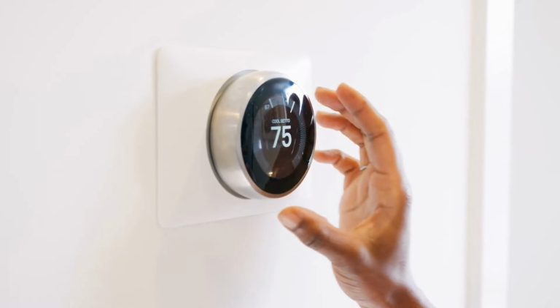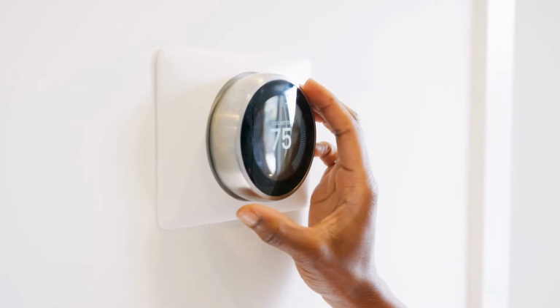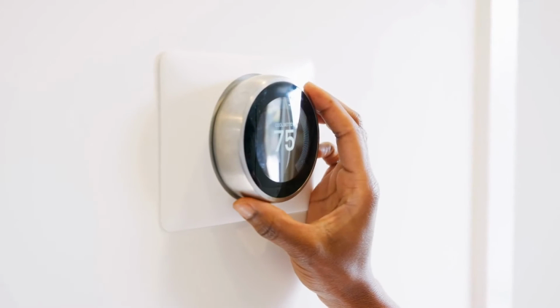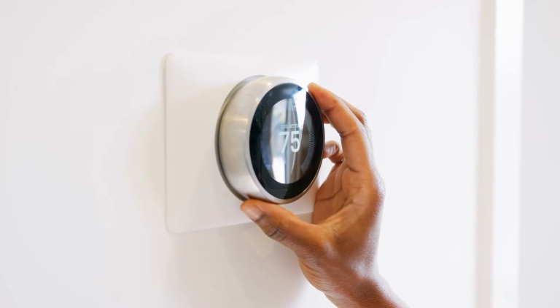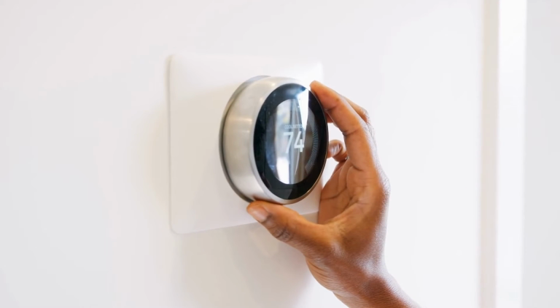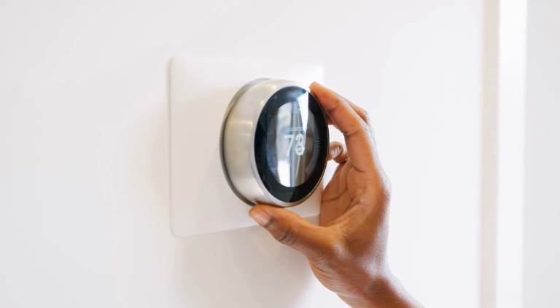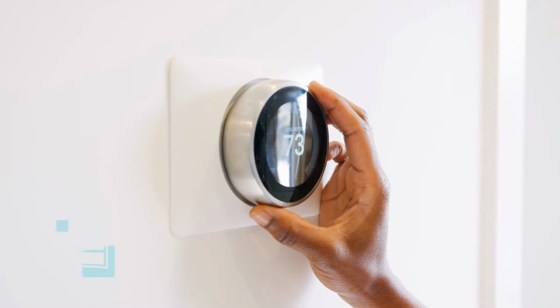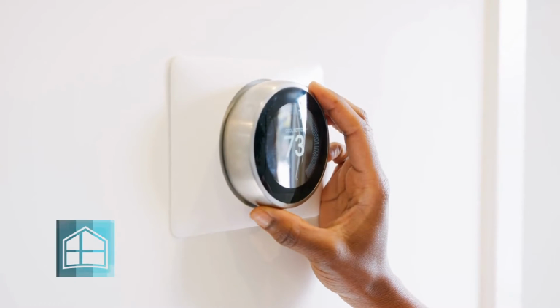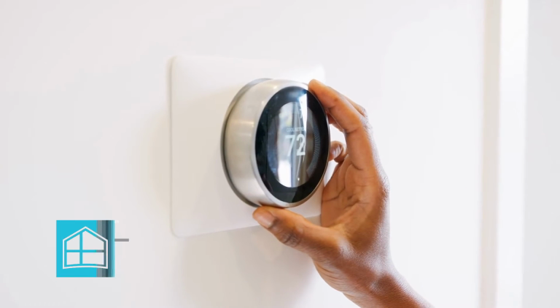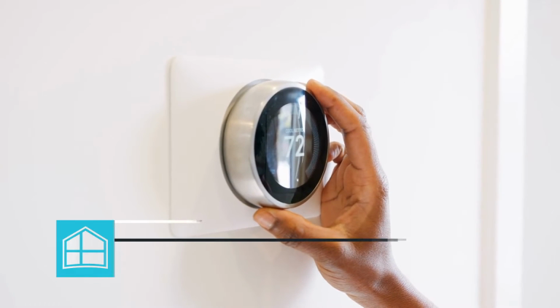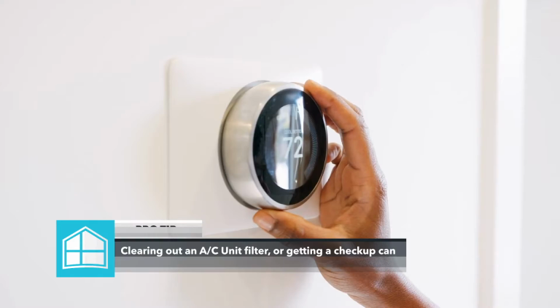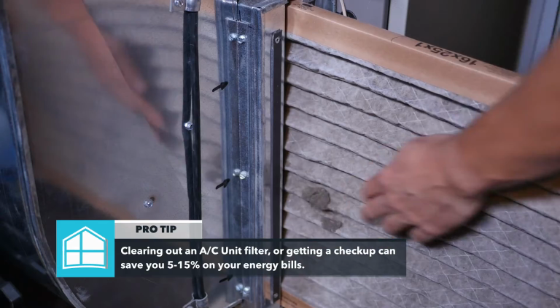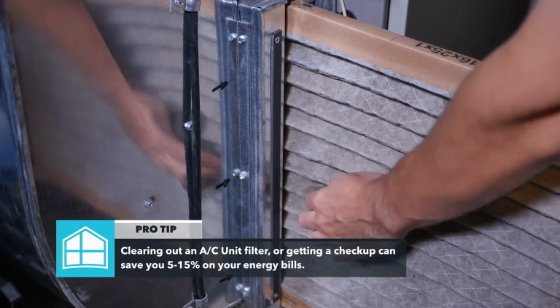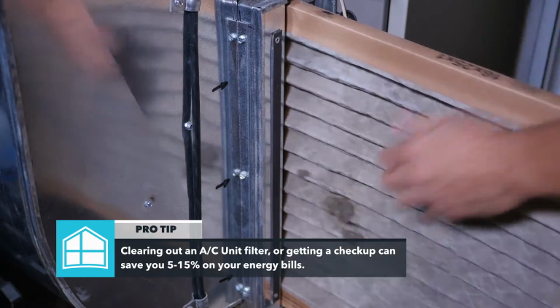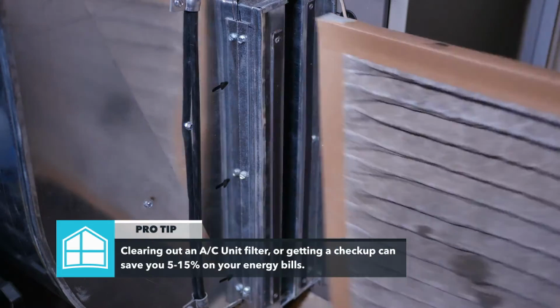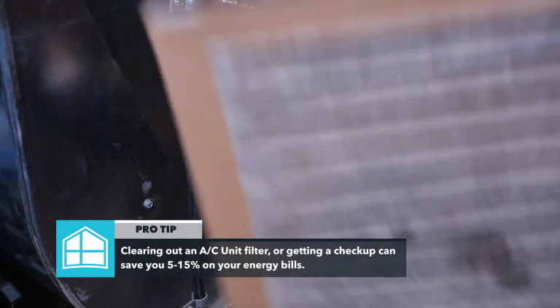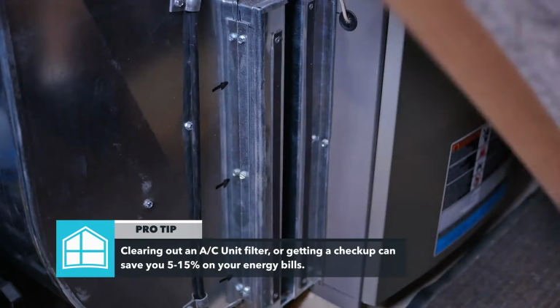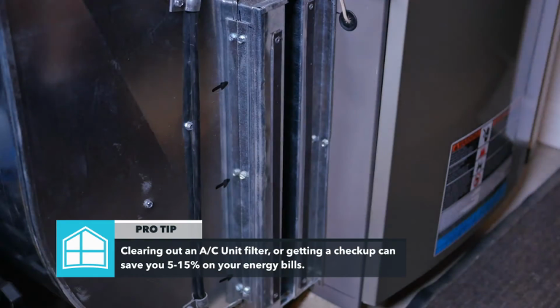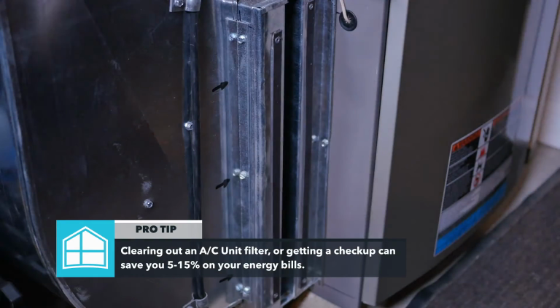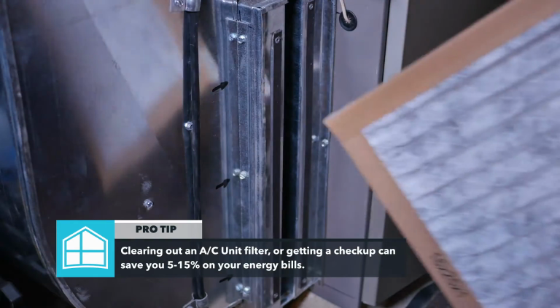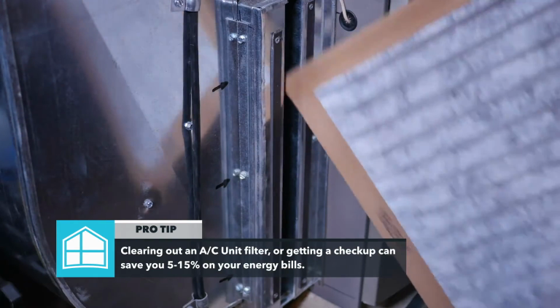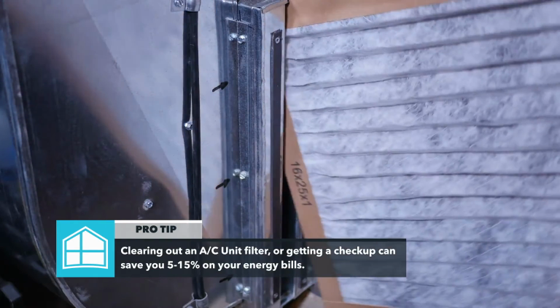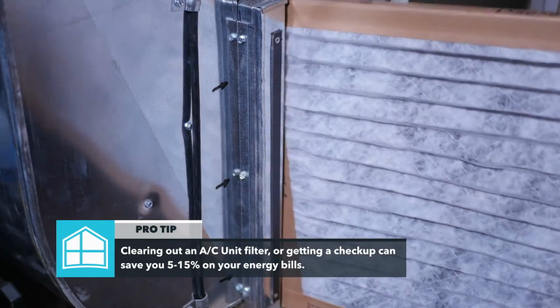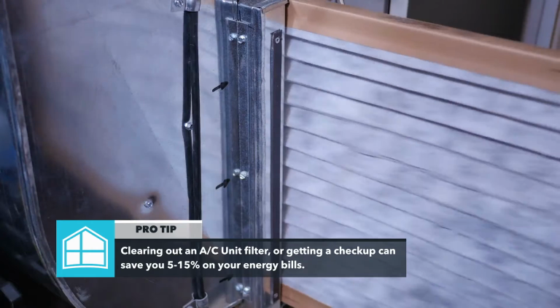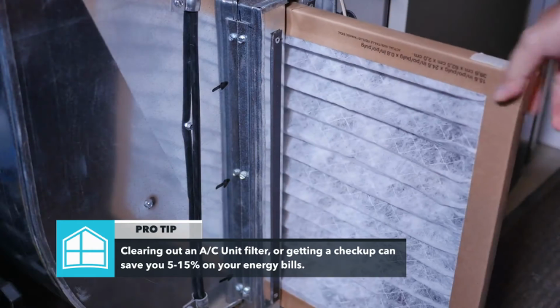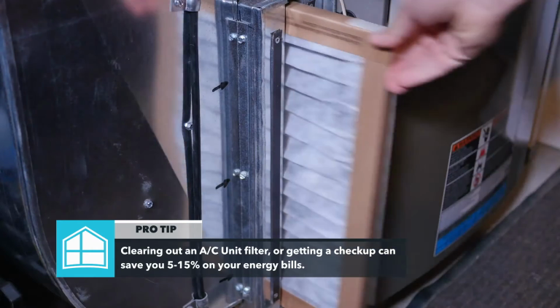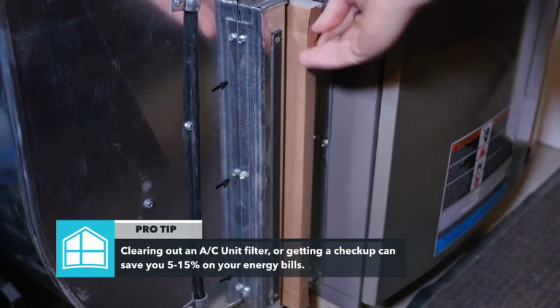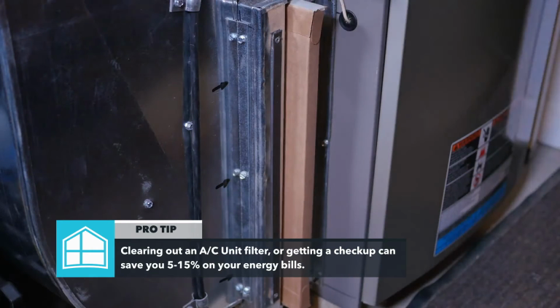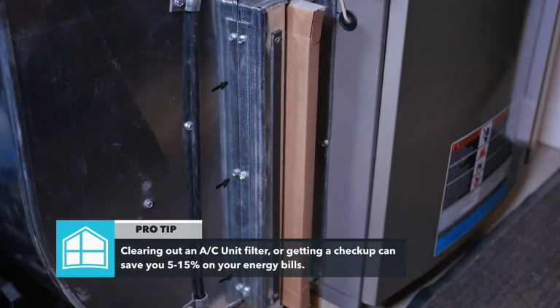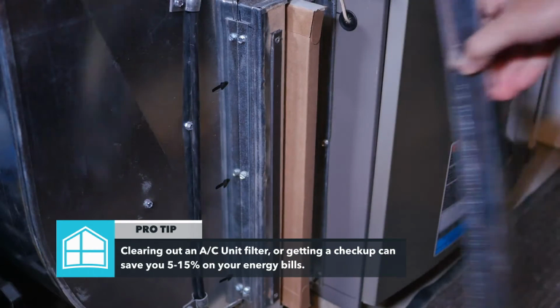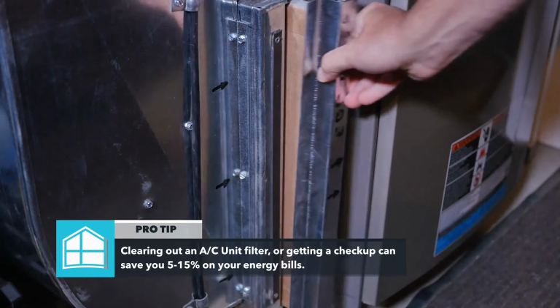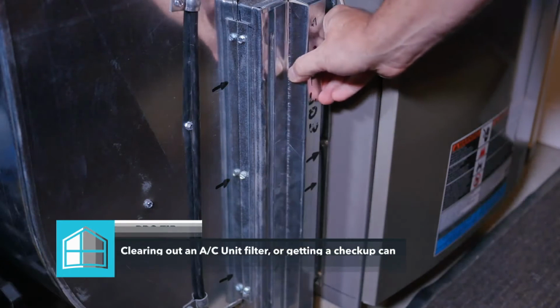Maximizing the efficiency of your cooling system is vital to reducing your energy costs. Clearing out an AC unit filter or getting a checkup can save you 5 to 15% on your energy bills and will keep you from needing costly repairs.